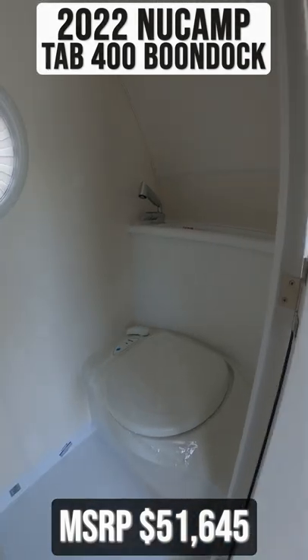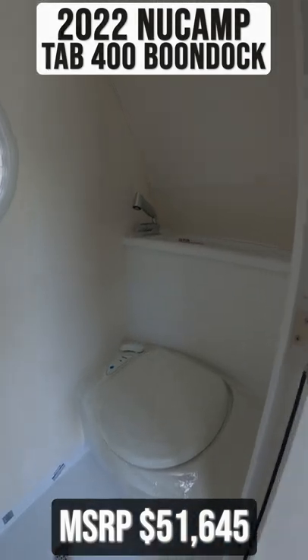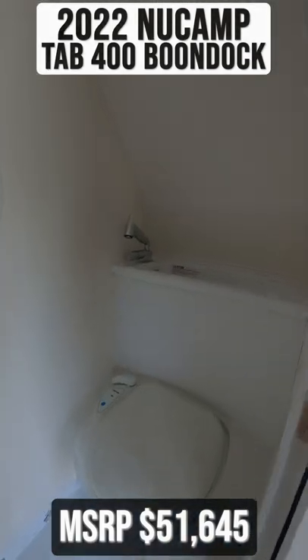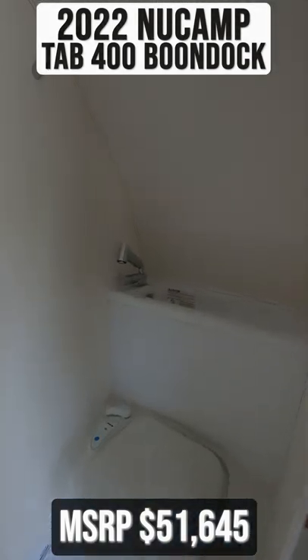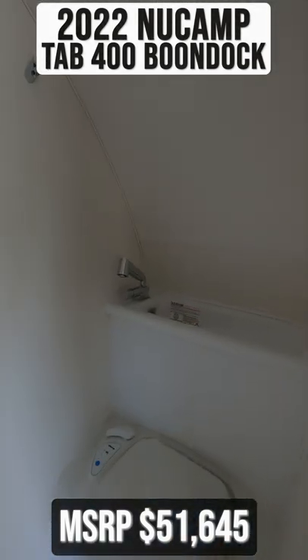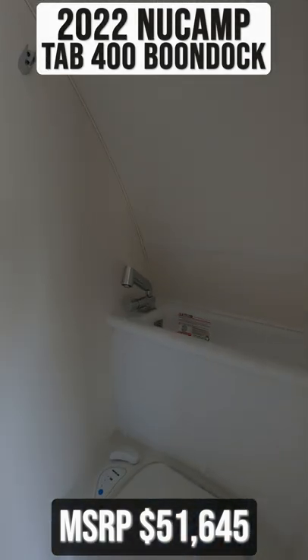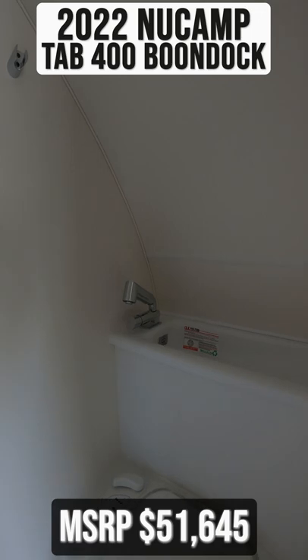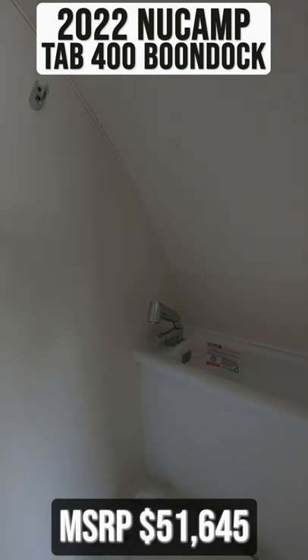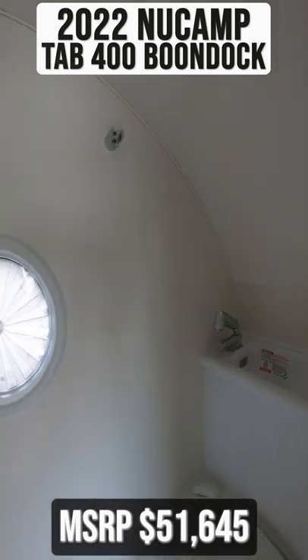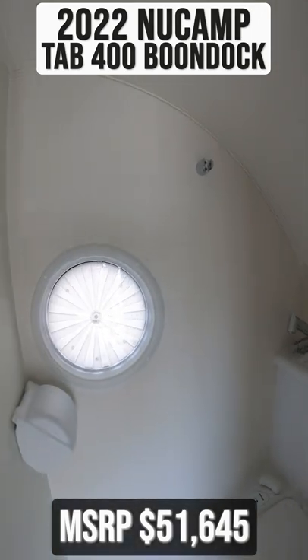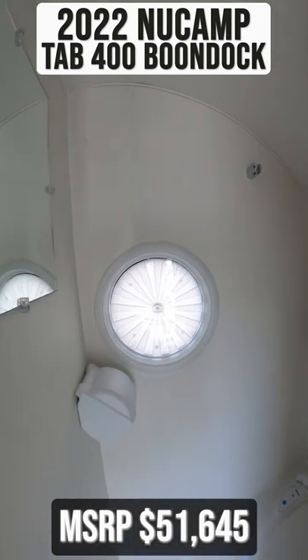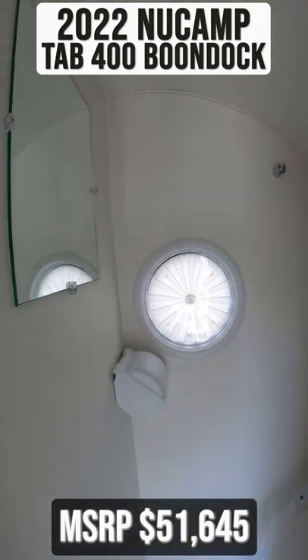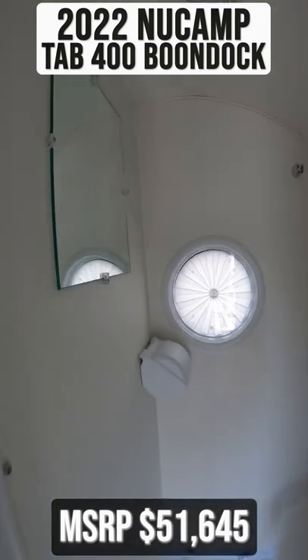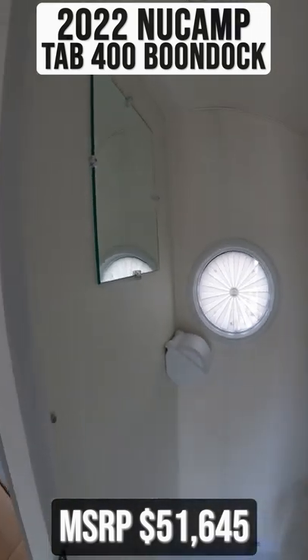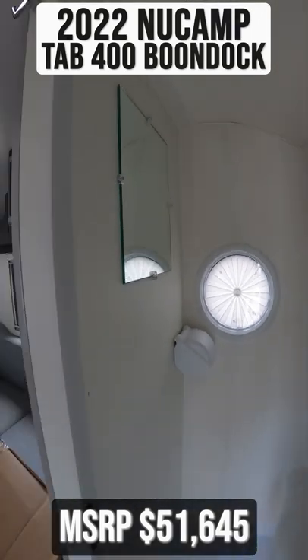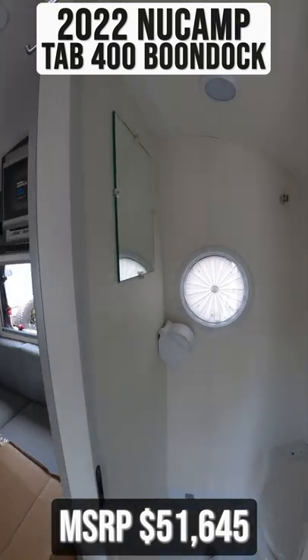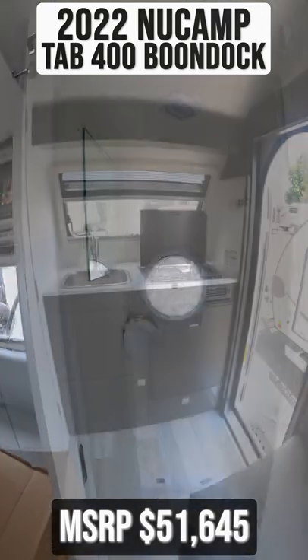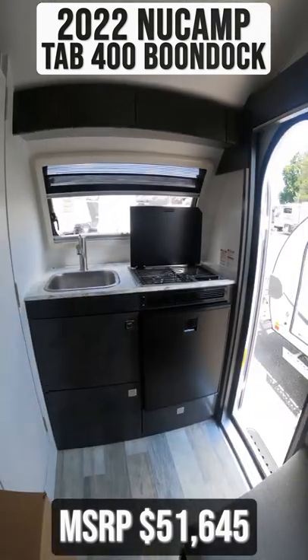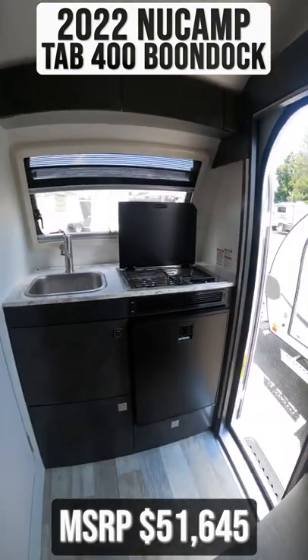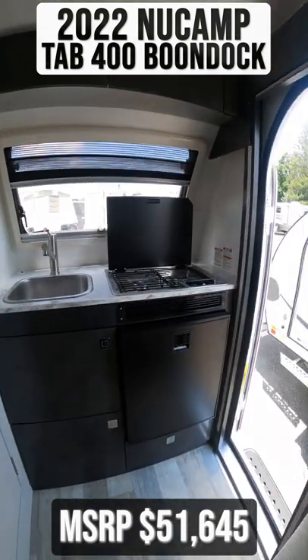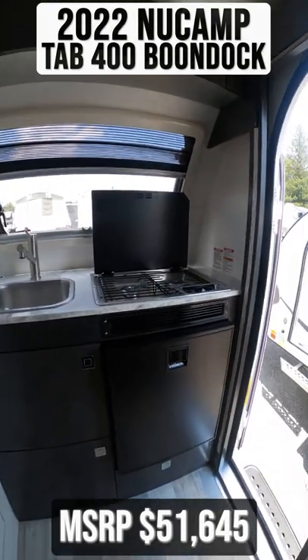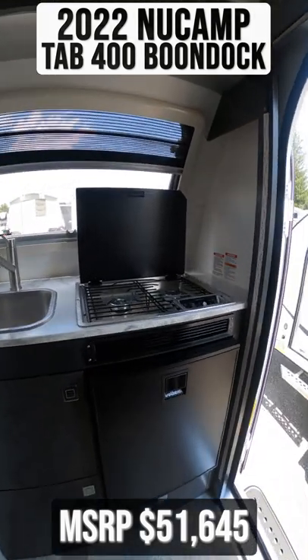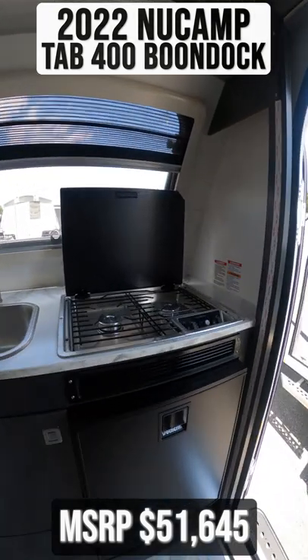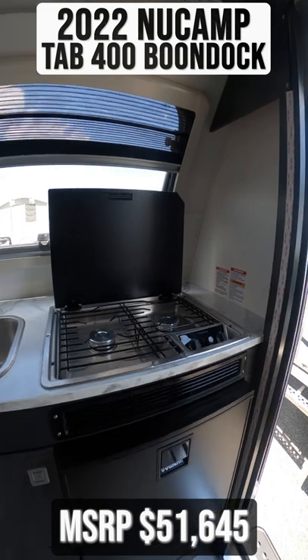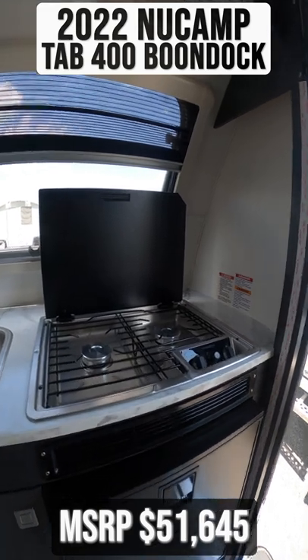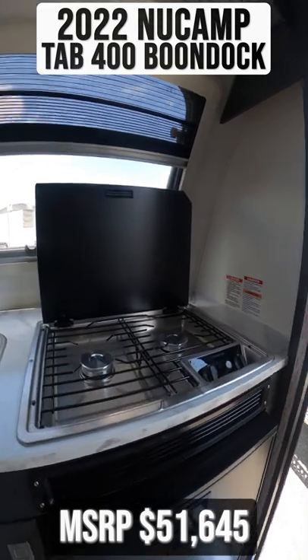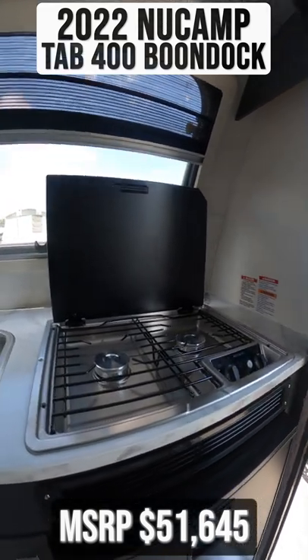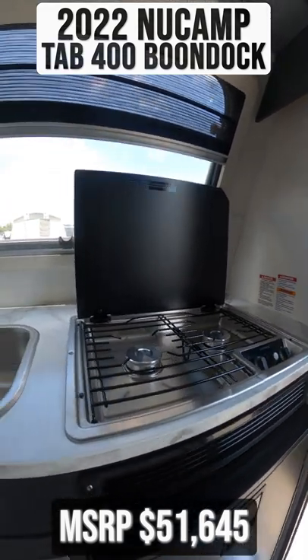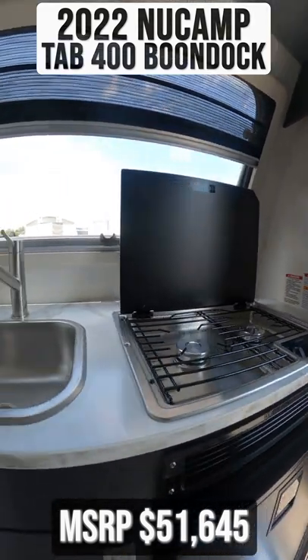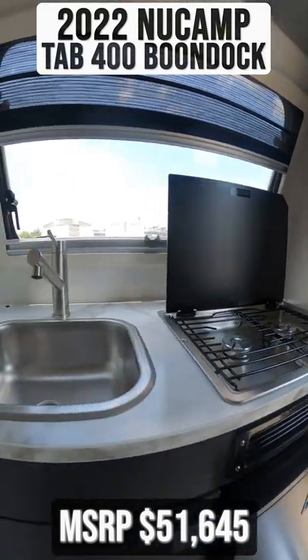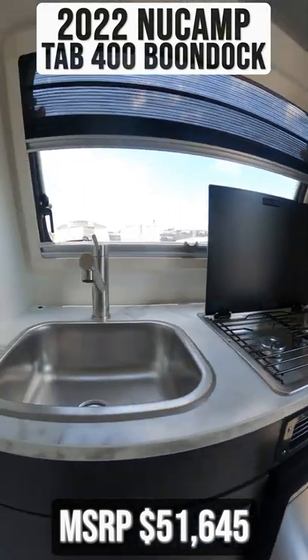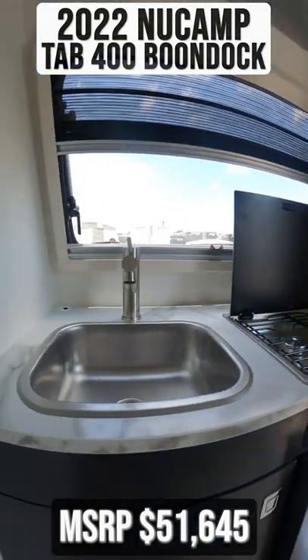You have a wet bath with a shower, a sink, and a toilet. In the front of the trailer is your kitchen with a two-burner gas stove, a sink, and a mini-fridge.